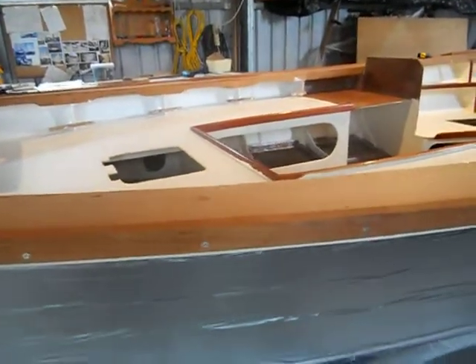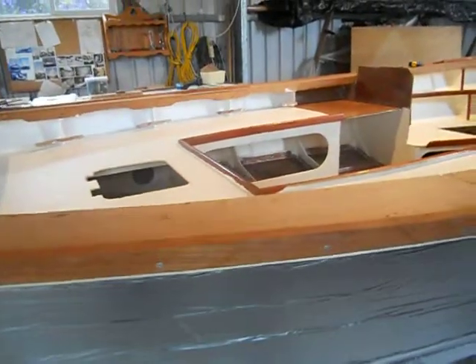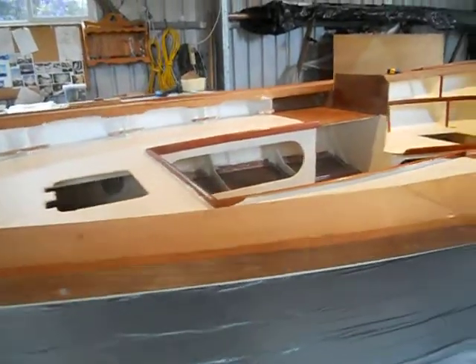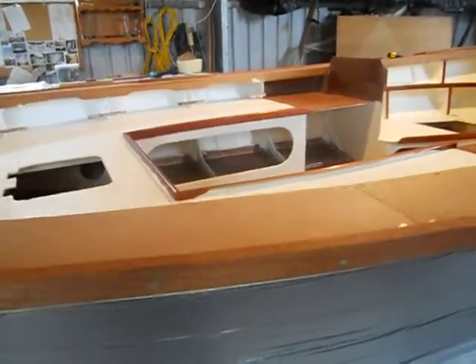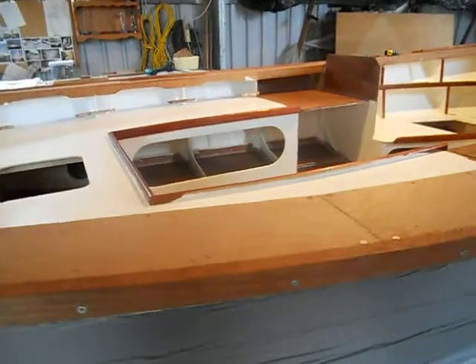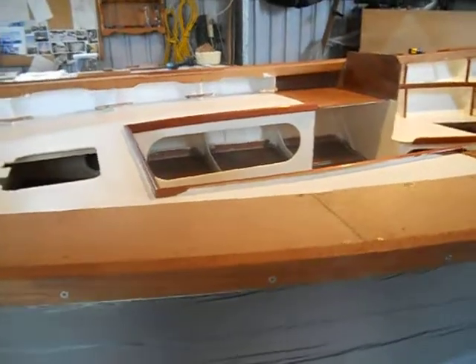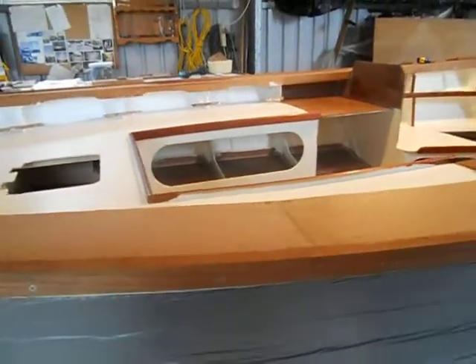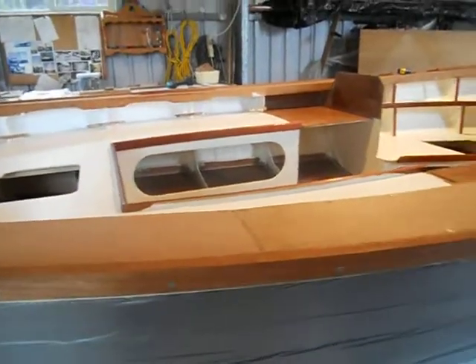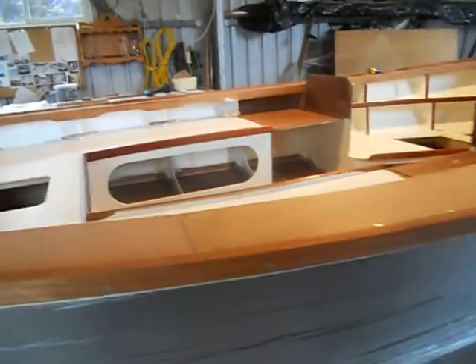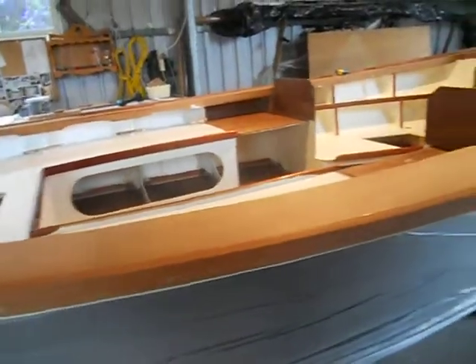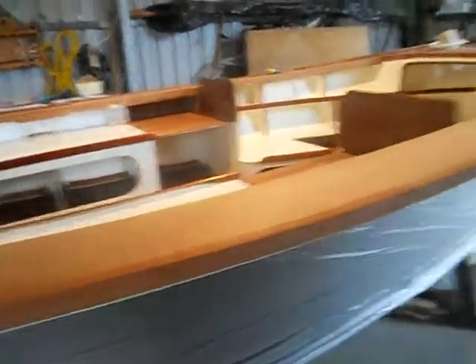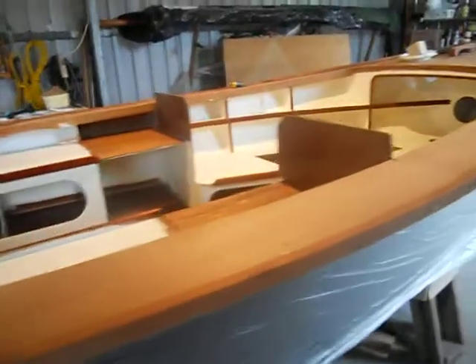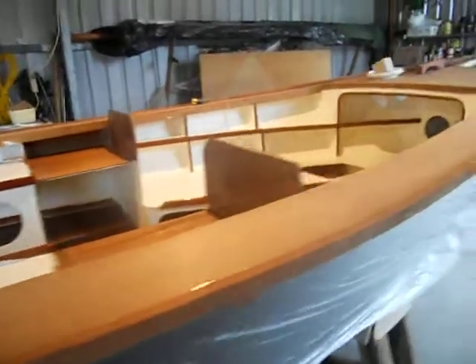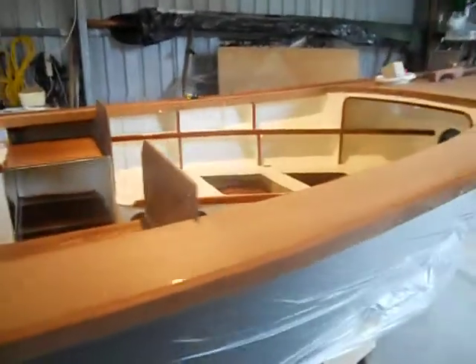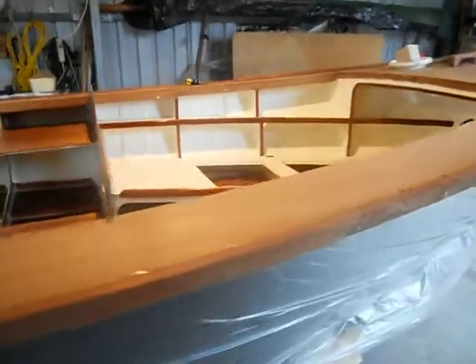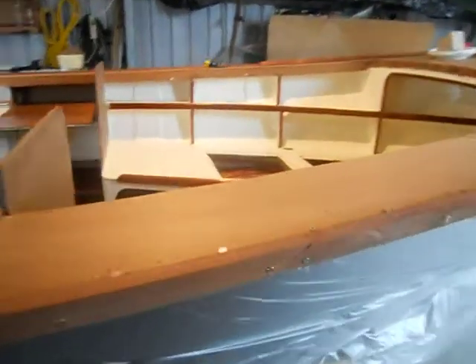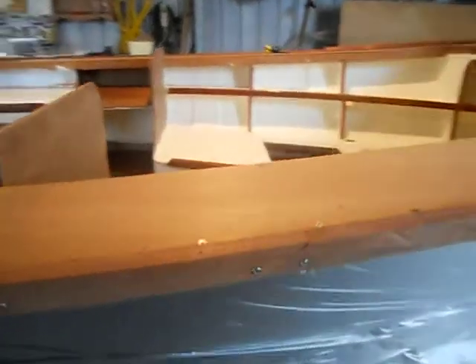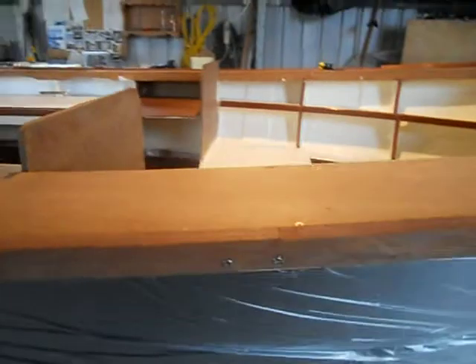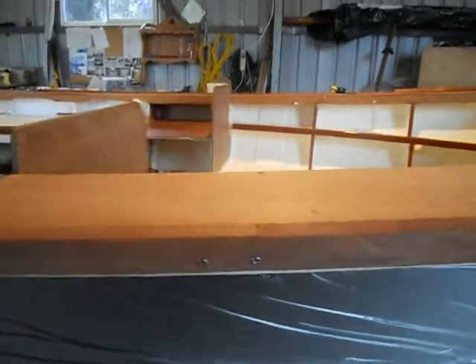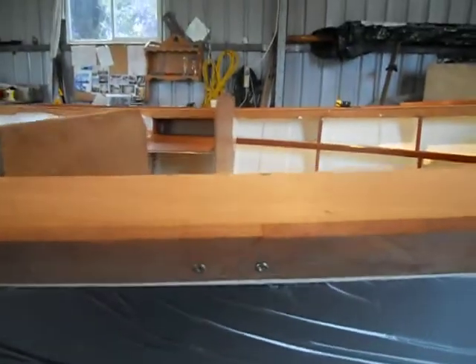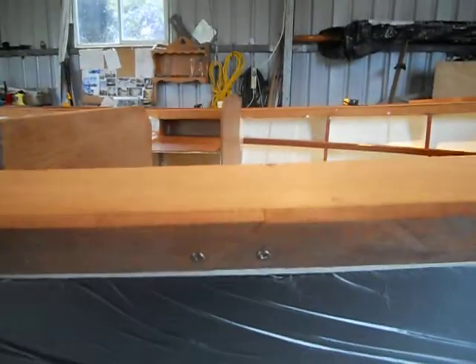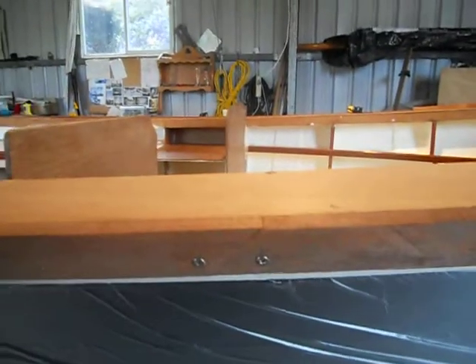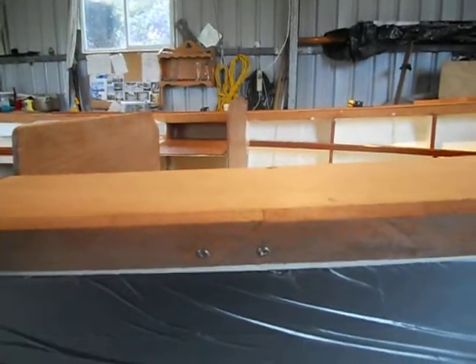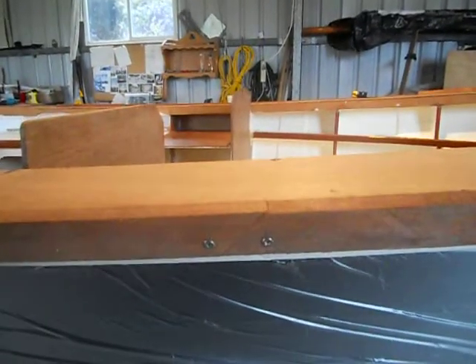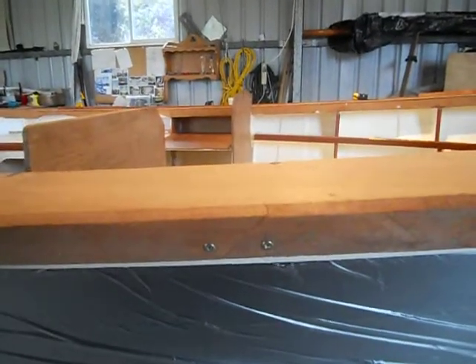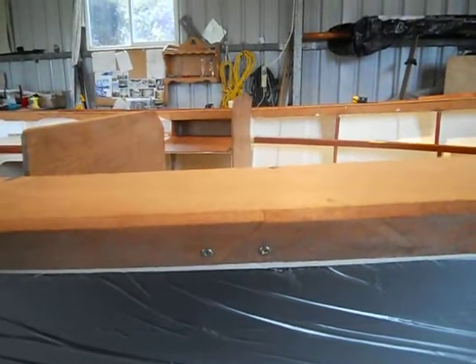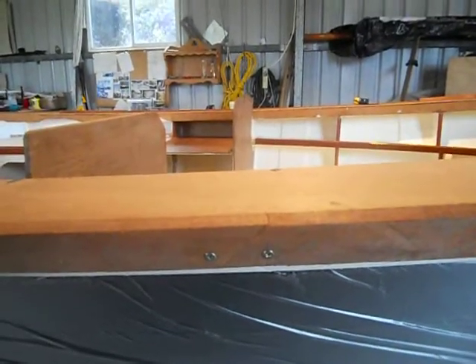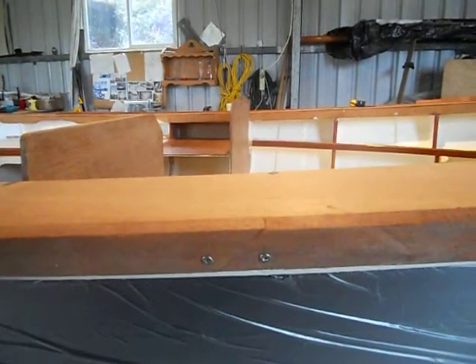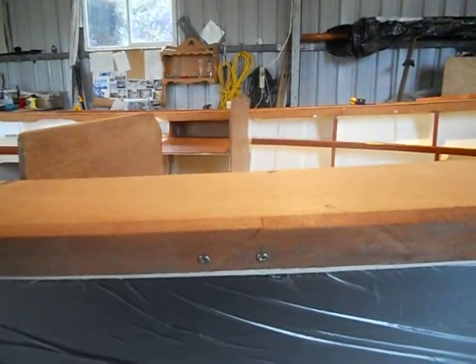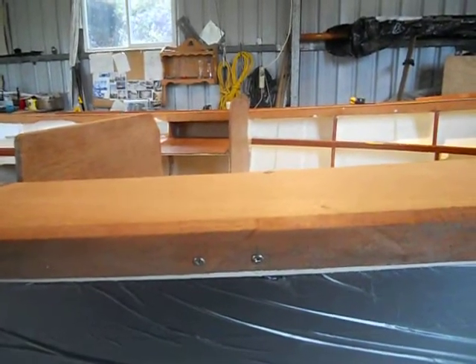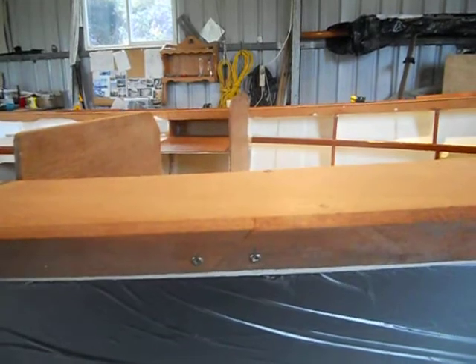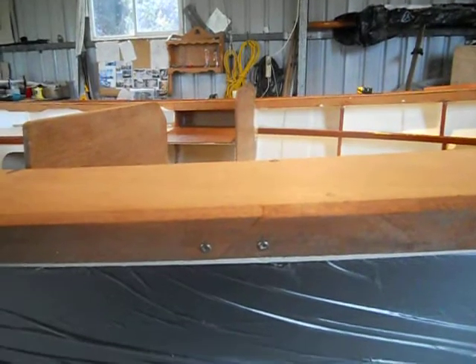Screwed at intervals and then we'll pull it off and glue it. These joints are a little bit tricky. I'm going to try and glue those before I put it back on and then bend it round with a clamp on it.